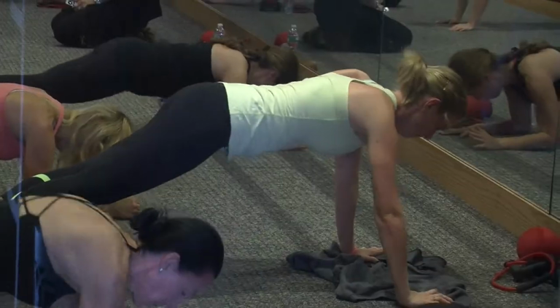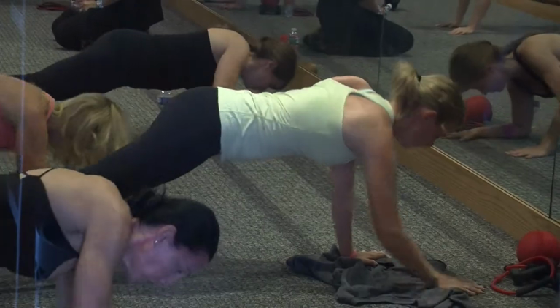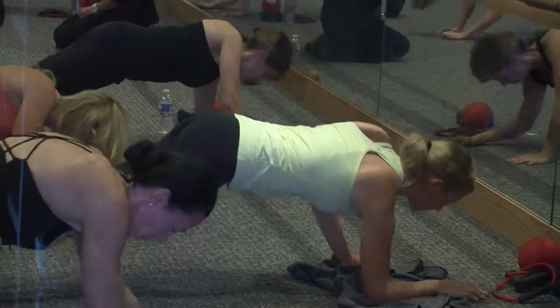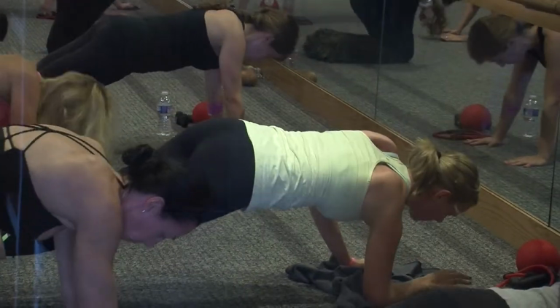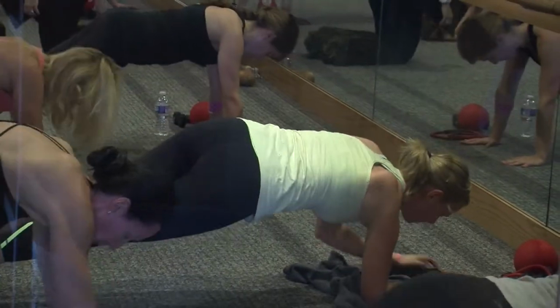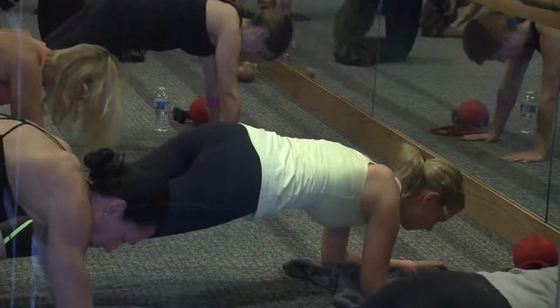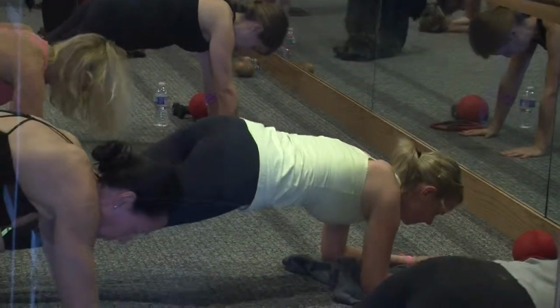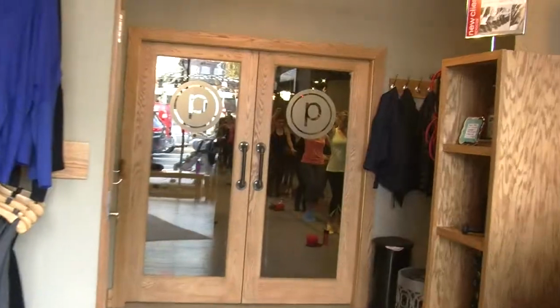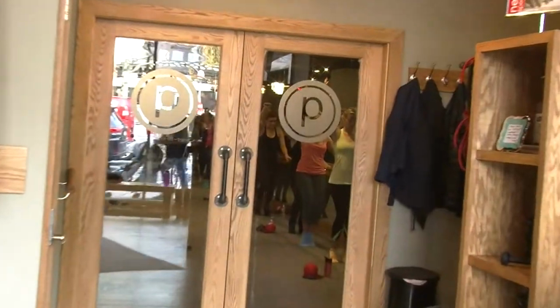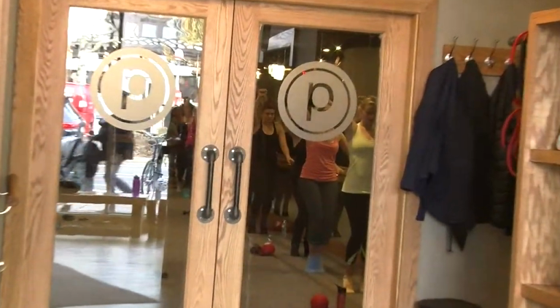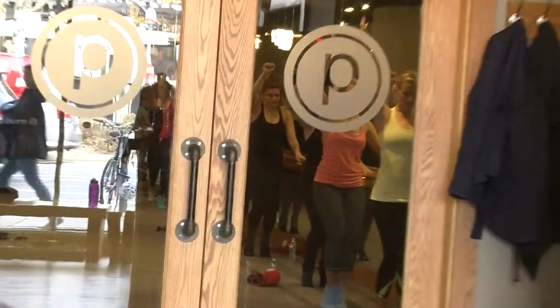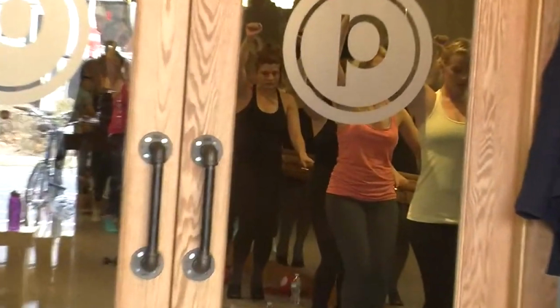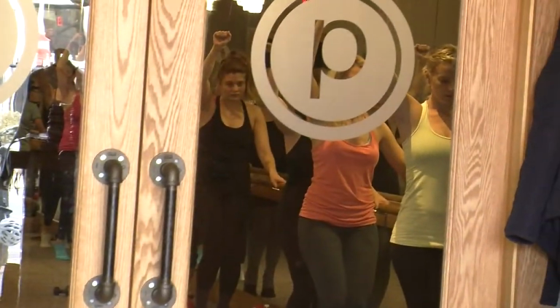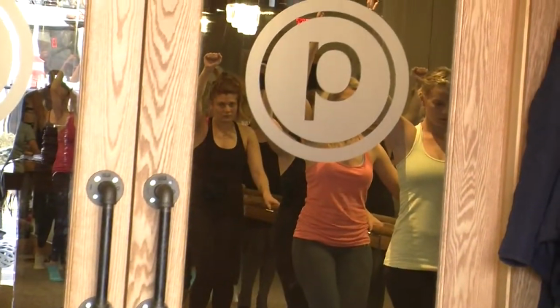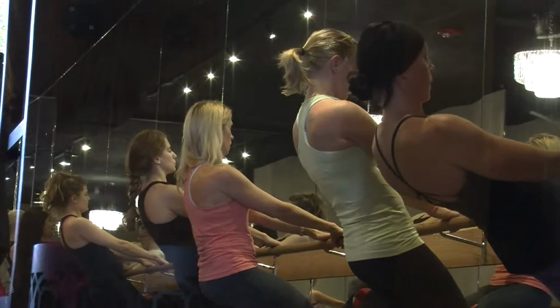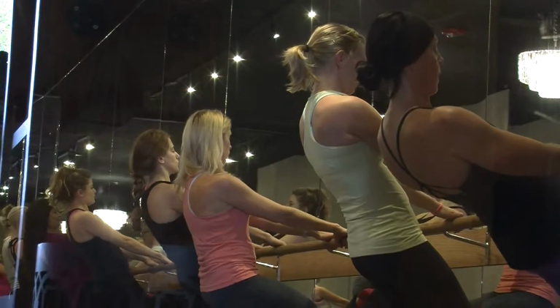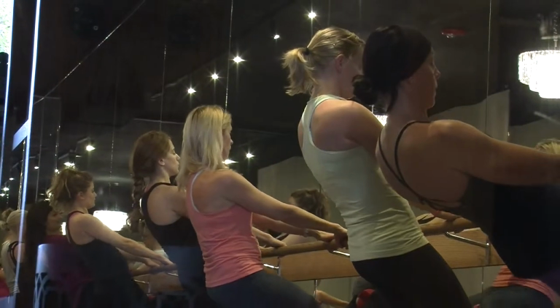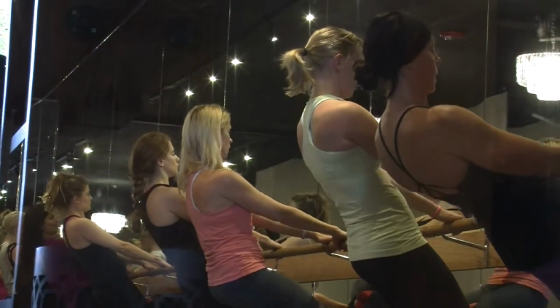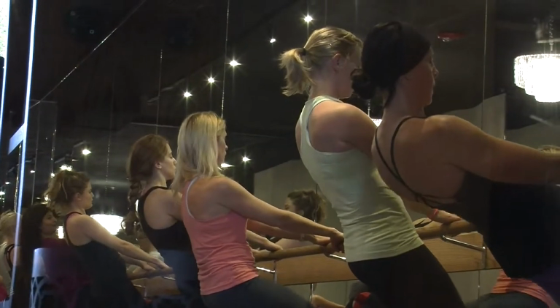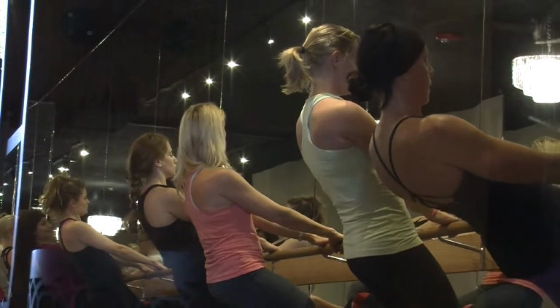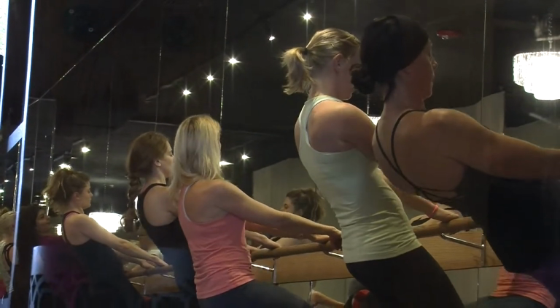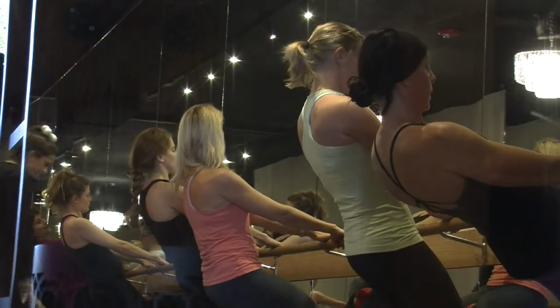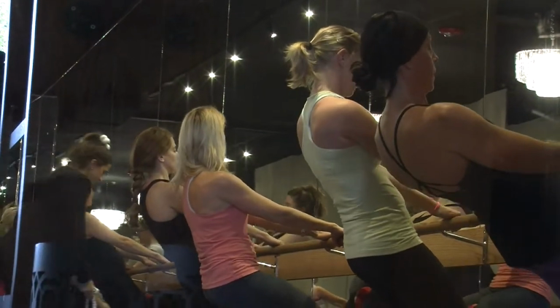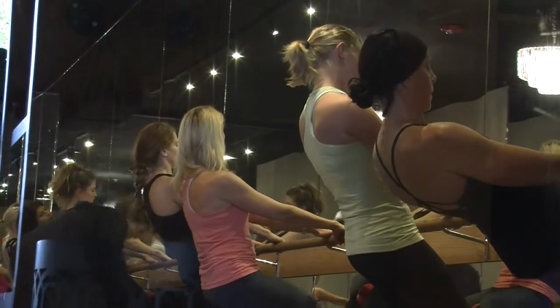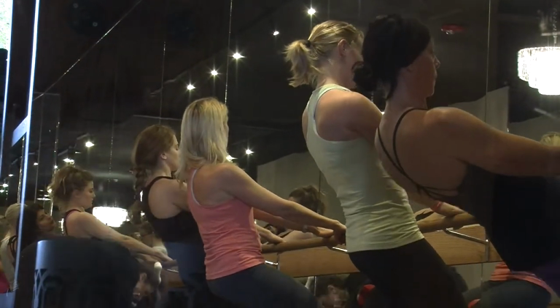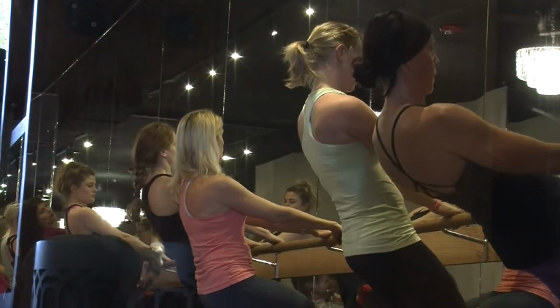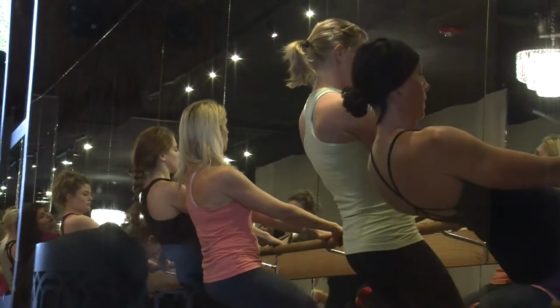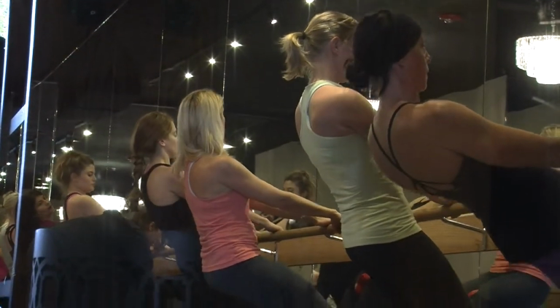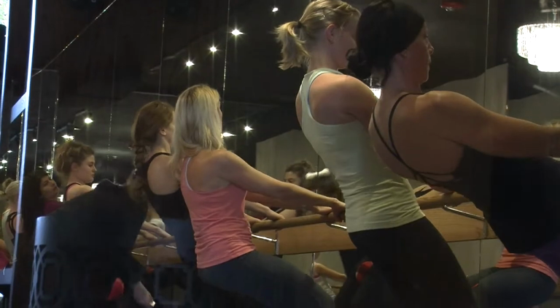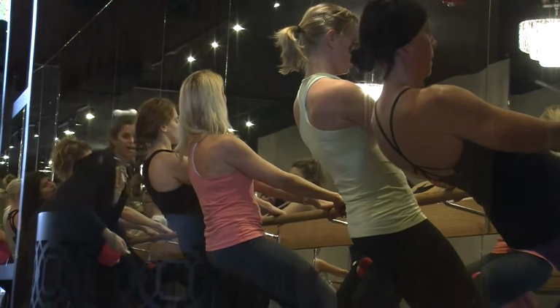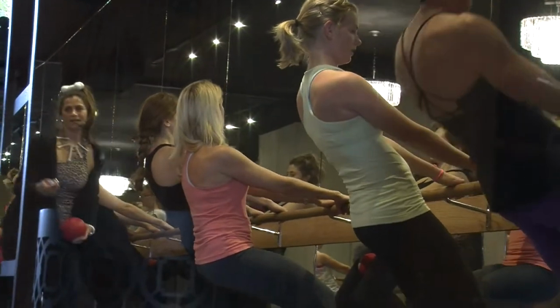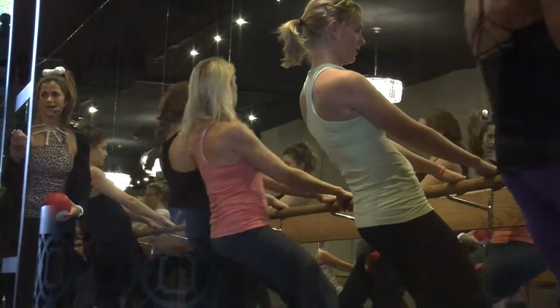The first Pure Bar class is not easy and takes a little getting used to. It's recommended that people take three classes before they decide whether or not this workout is for them. Reporting for the BU News Service, I'm Caitlin Fichtel.